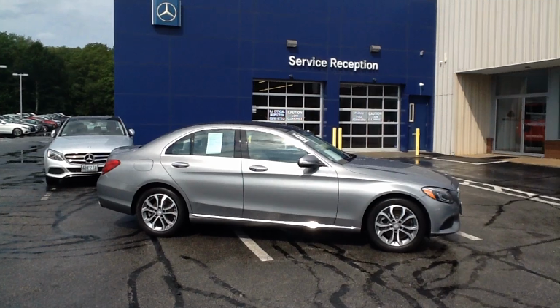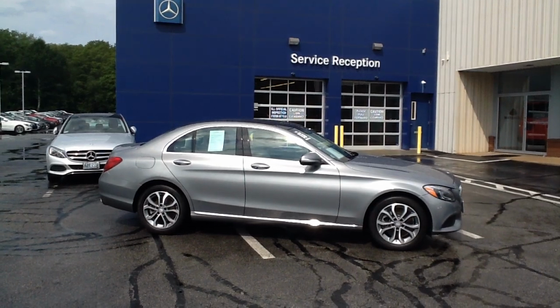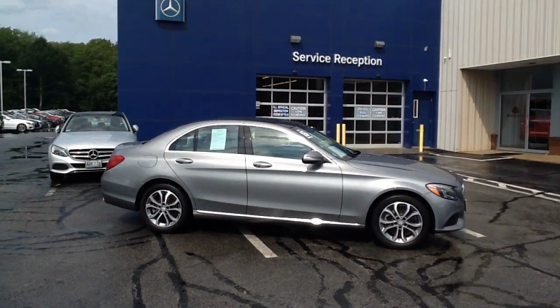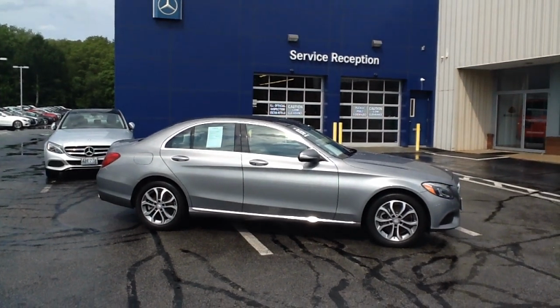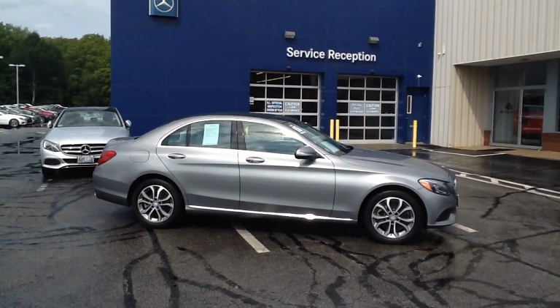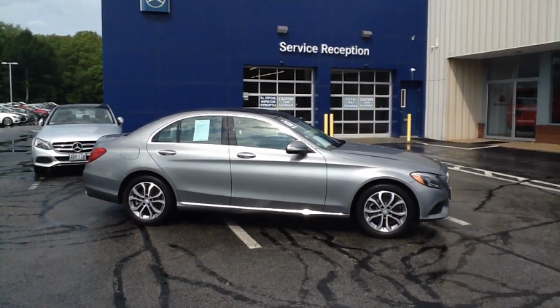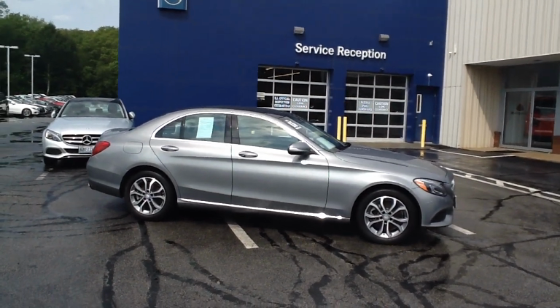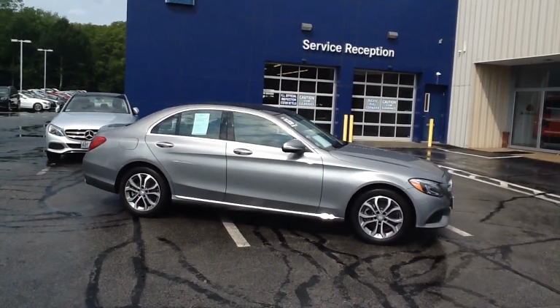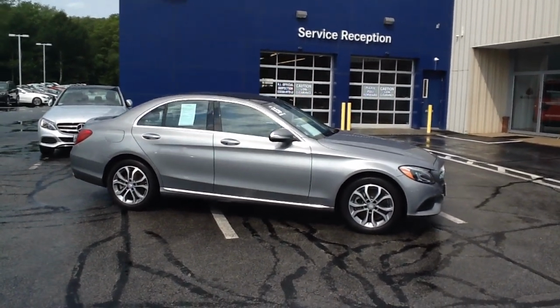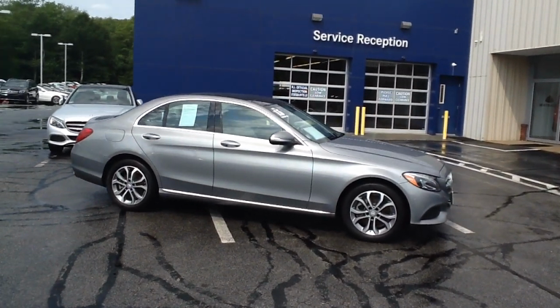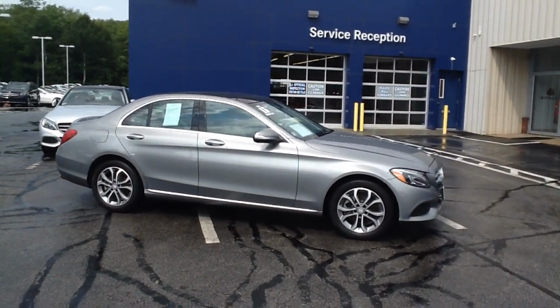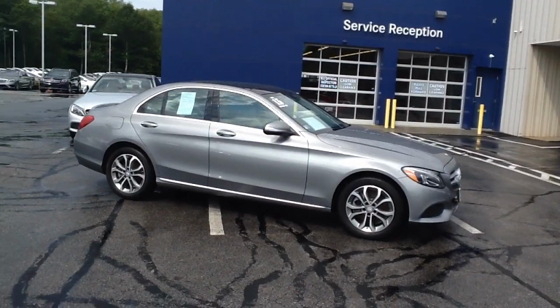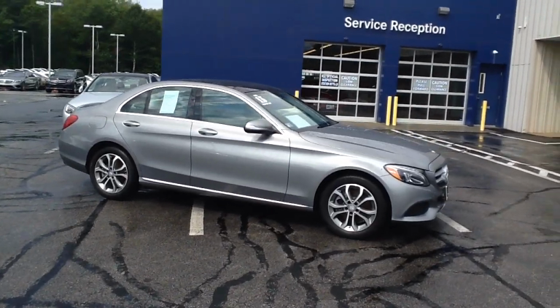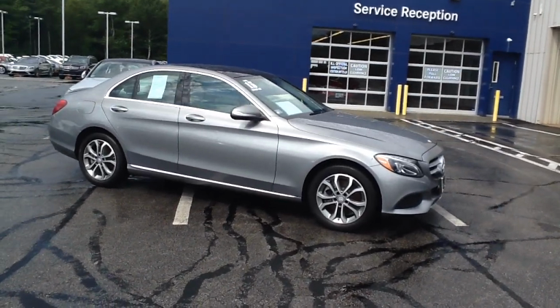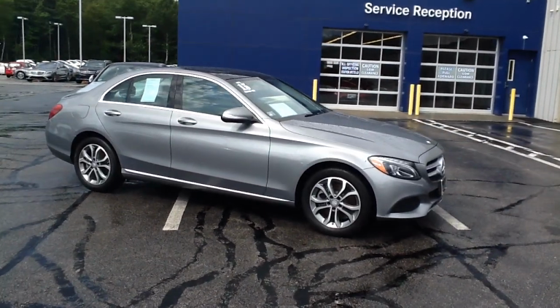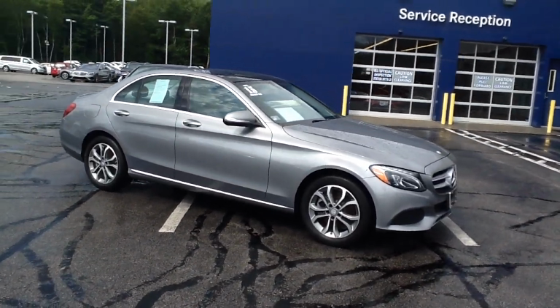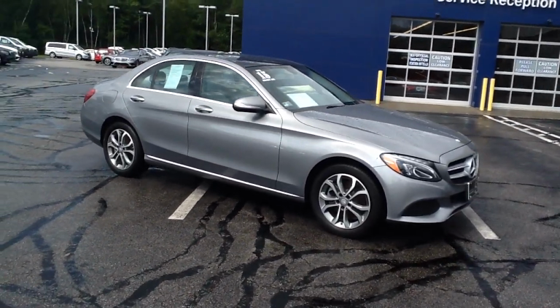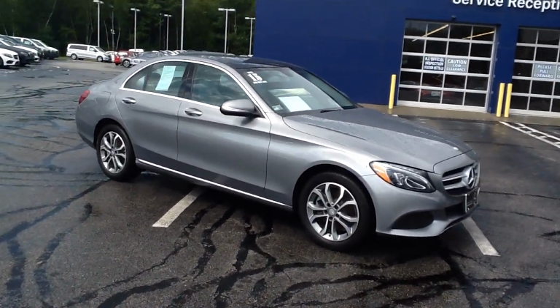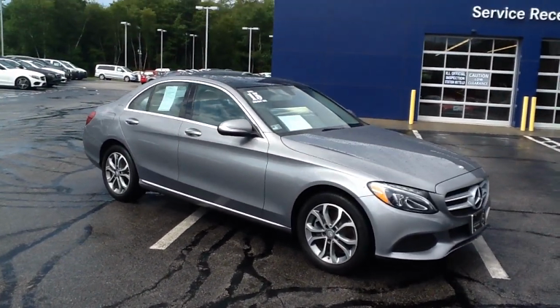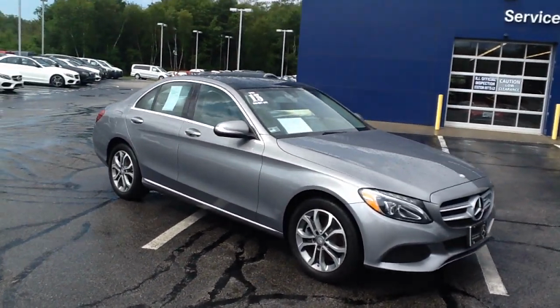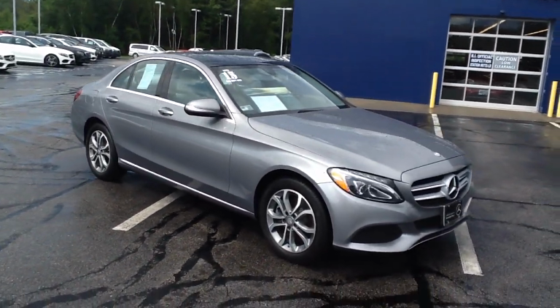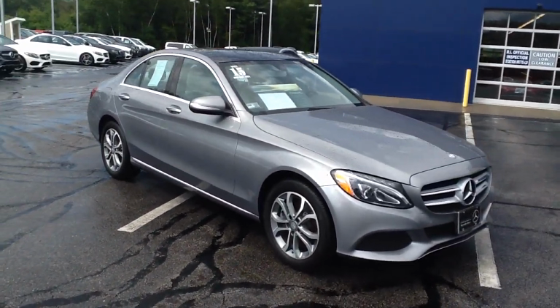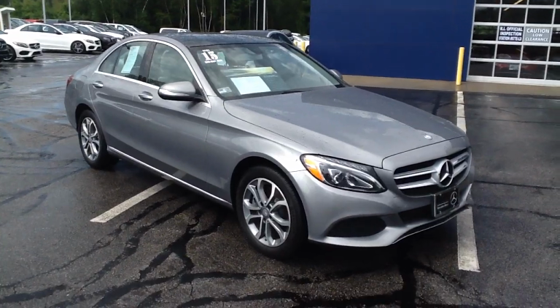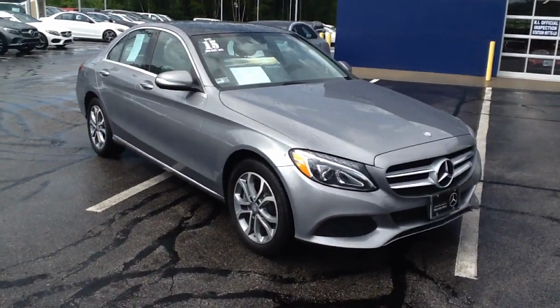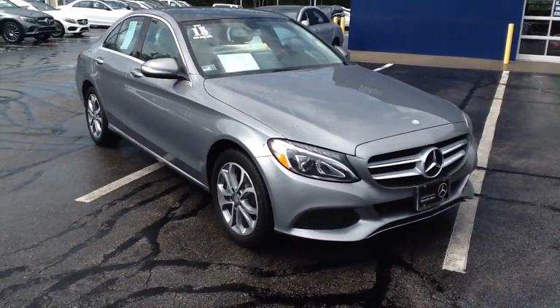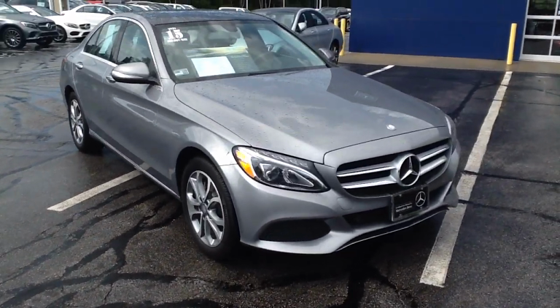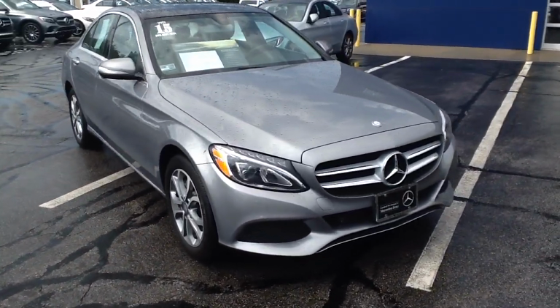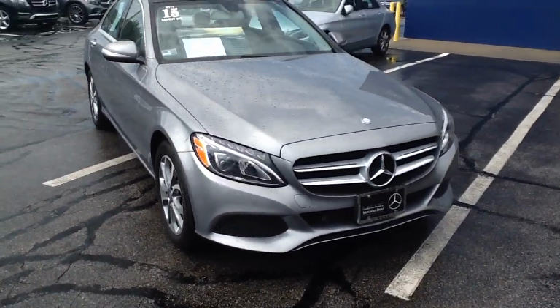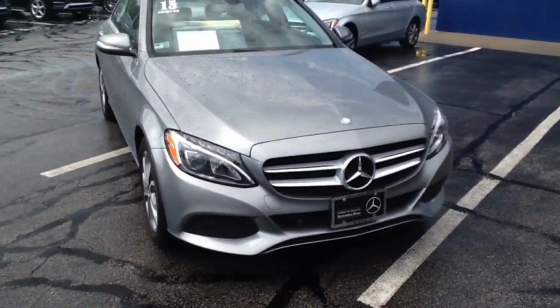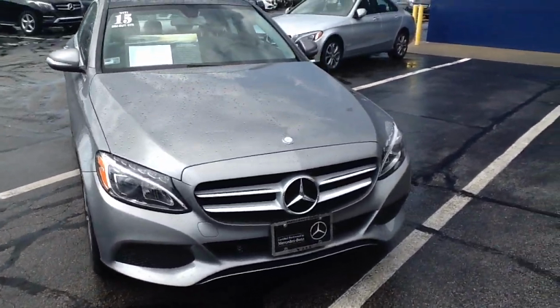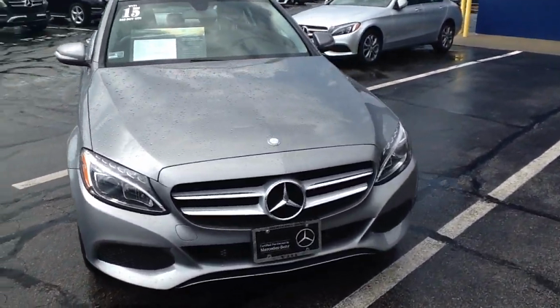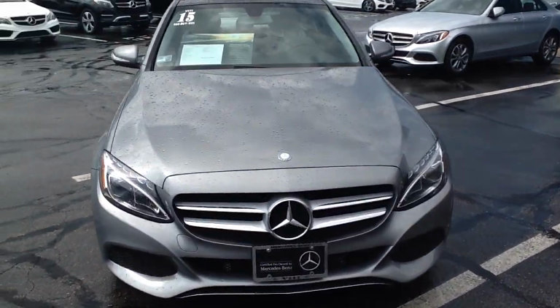Hello, I'm John from VD Mercedes-Benz and this is the 2015 C300 4Matic Sport Sedan. It is in palladium silver with a crystal gray interior, with 15,339 miles.